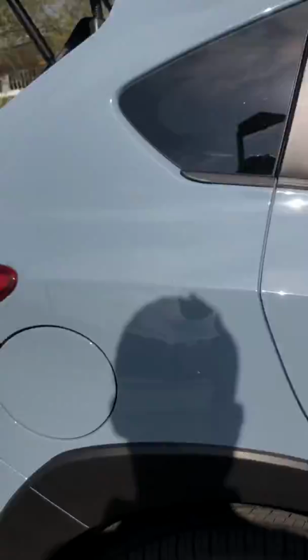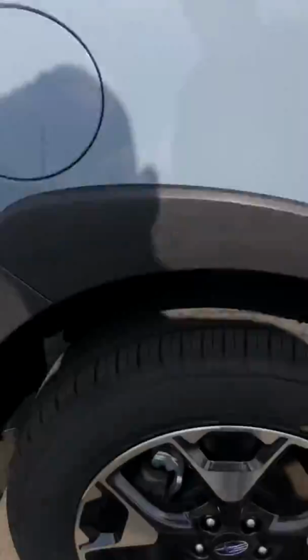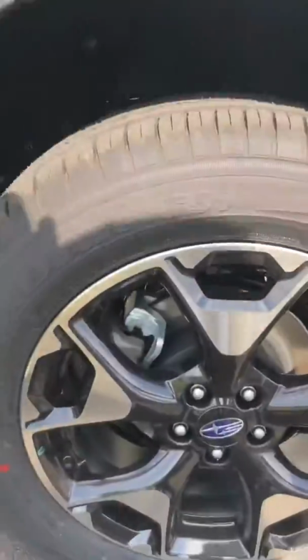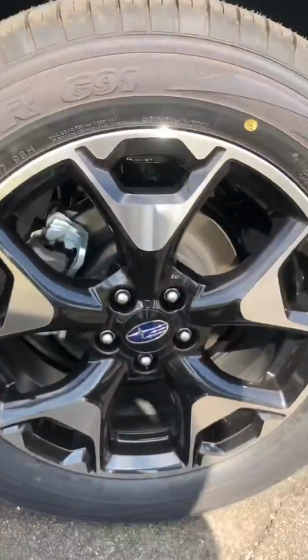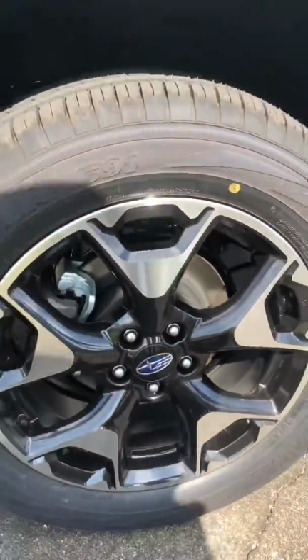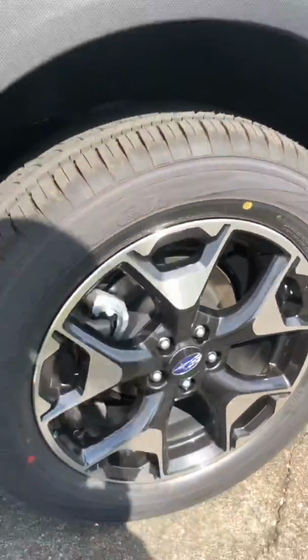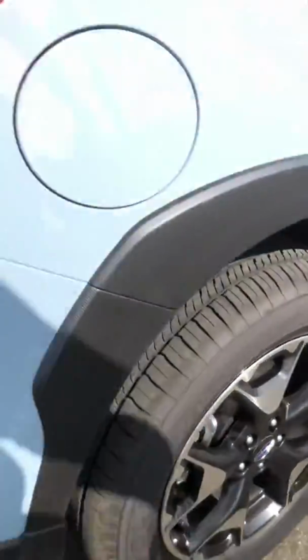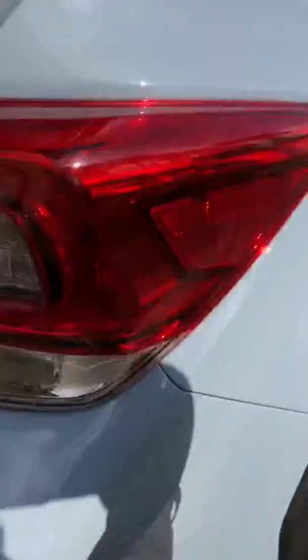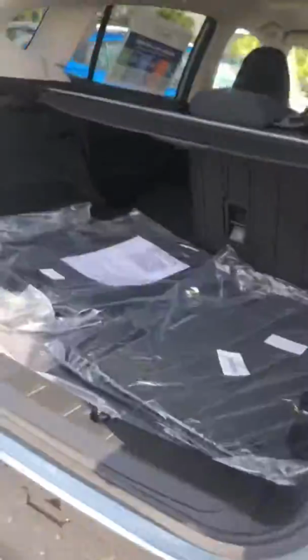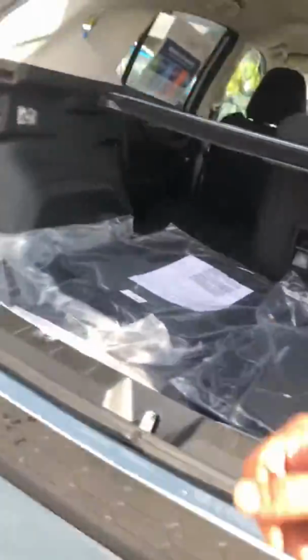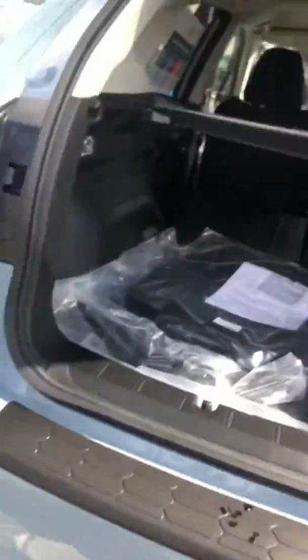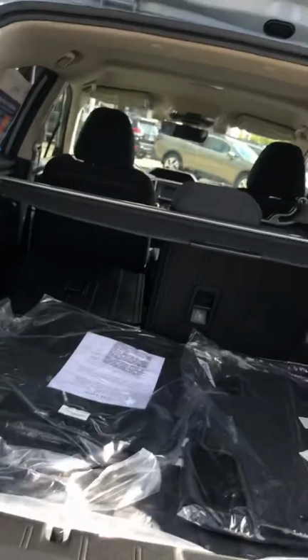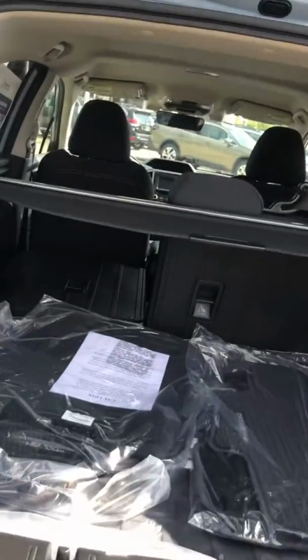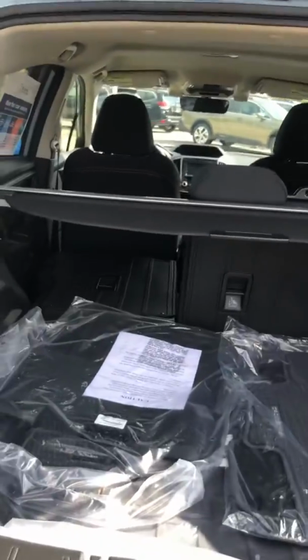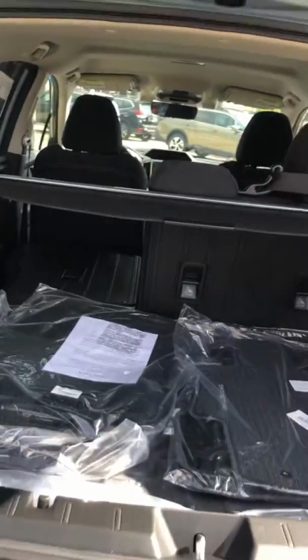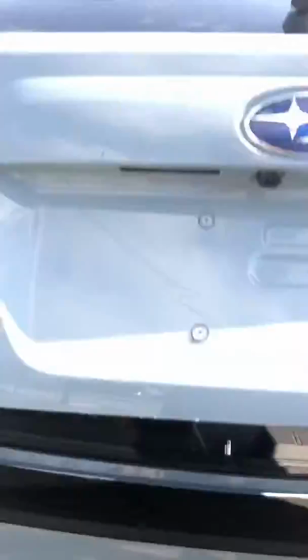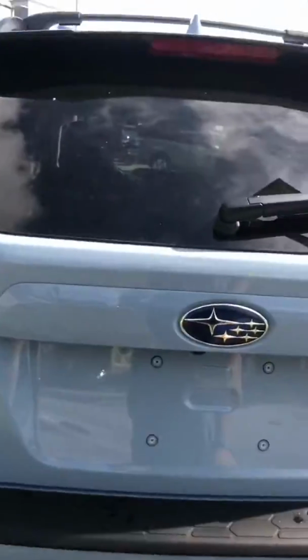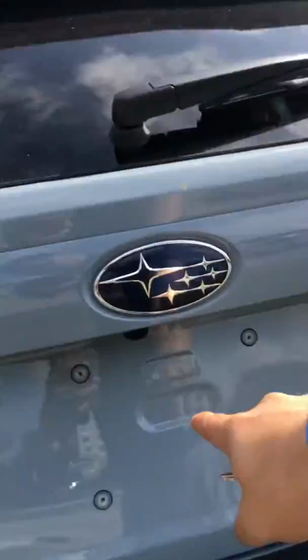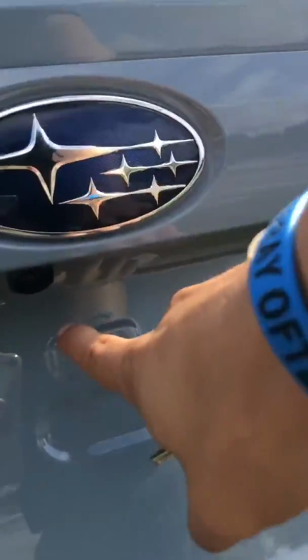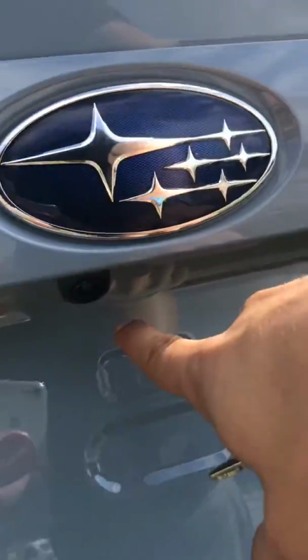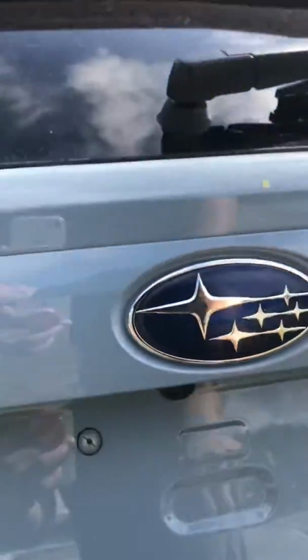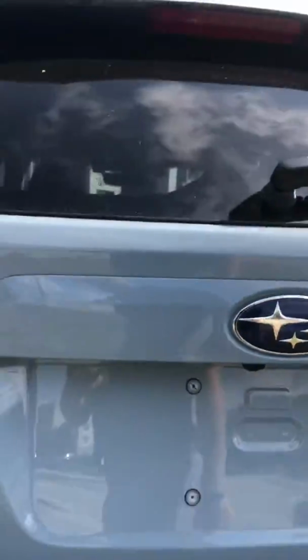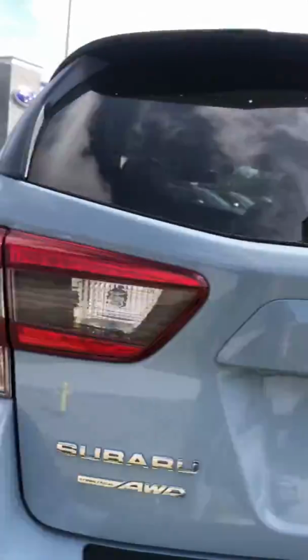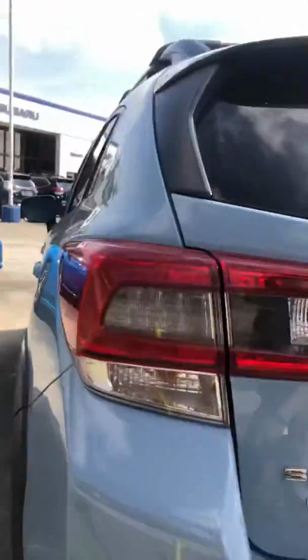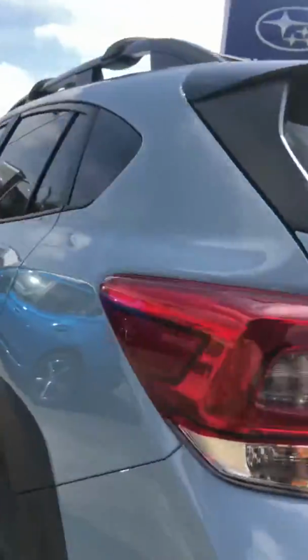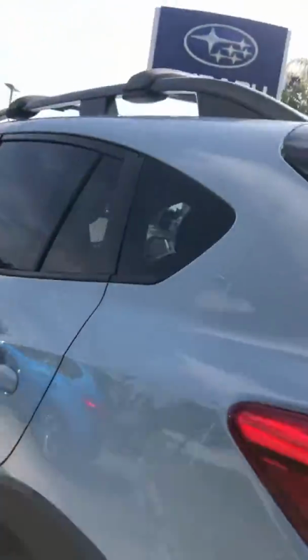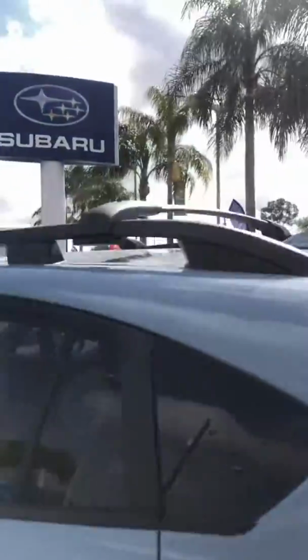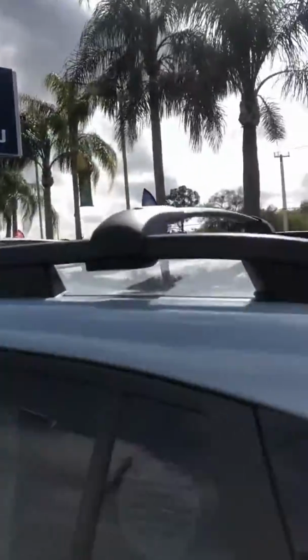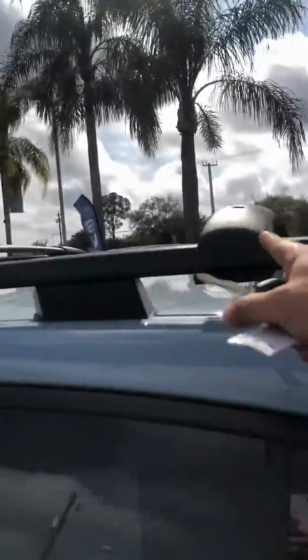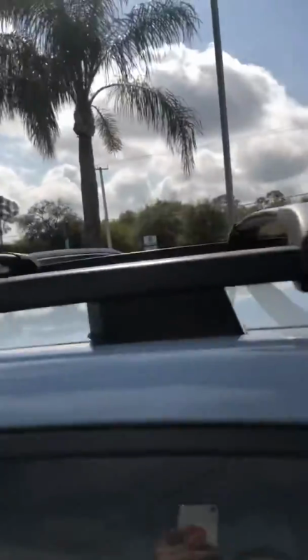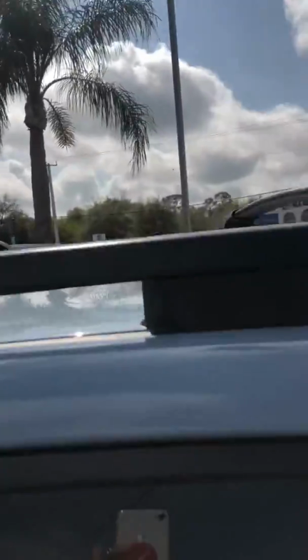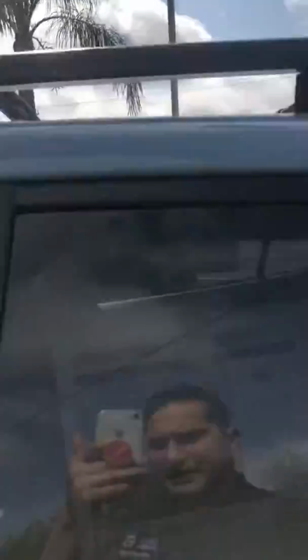Look how nice those wheels are. This car can tackle any terrain — mud, snow, water. There's your backup camera. This one comes with crossbars already built in.